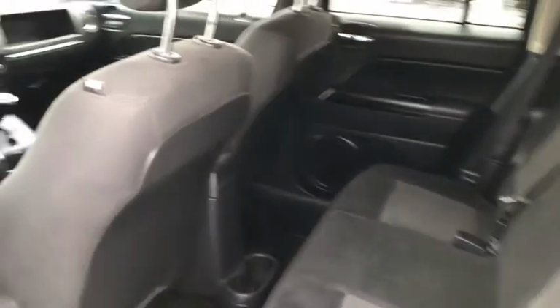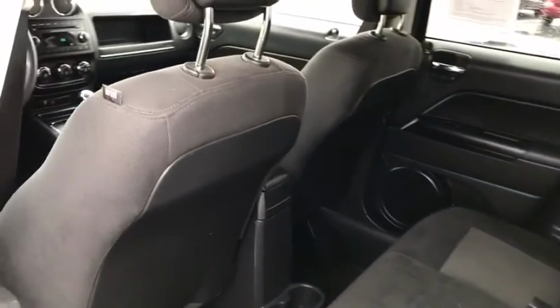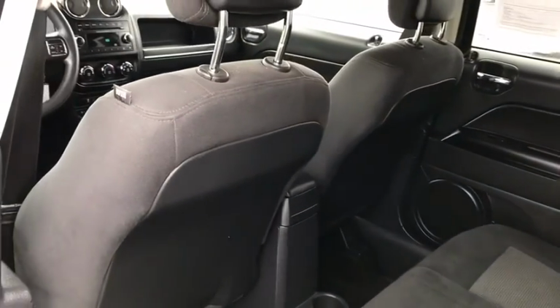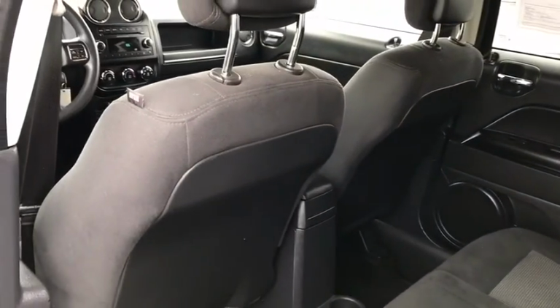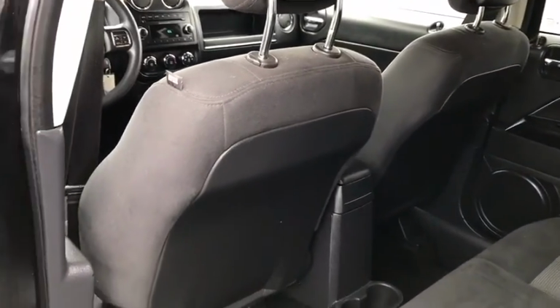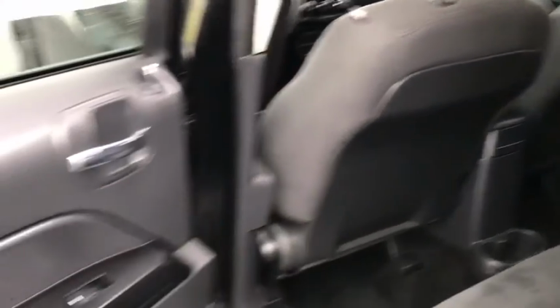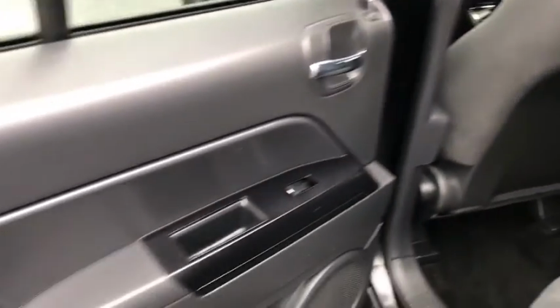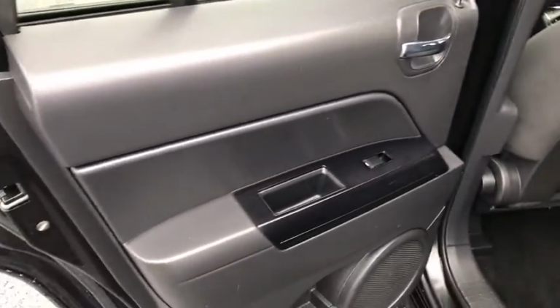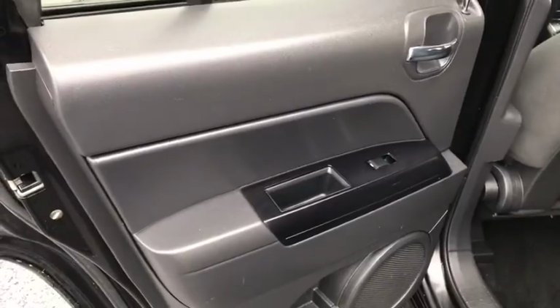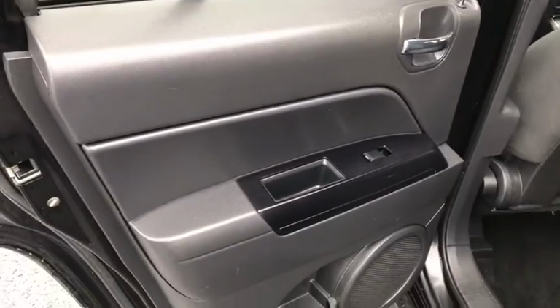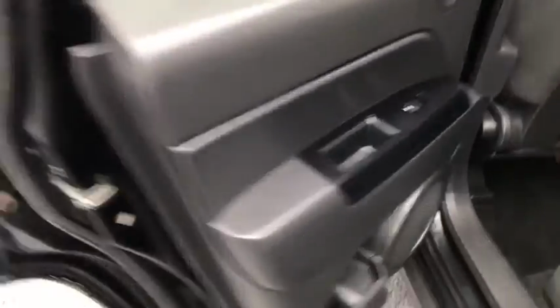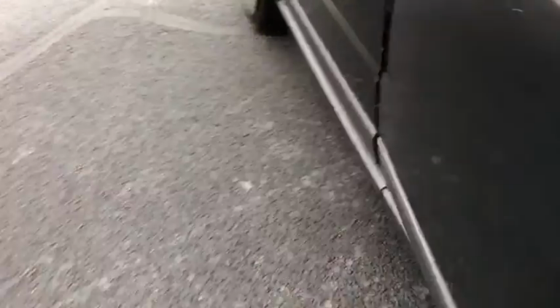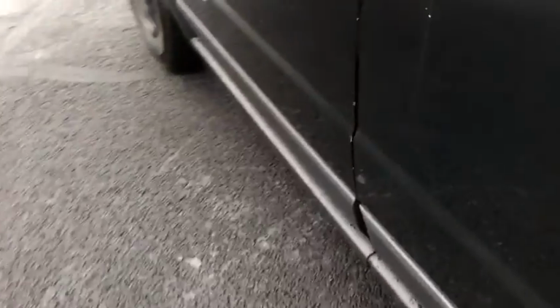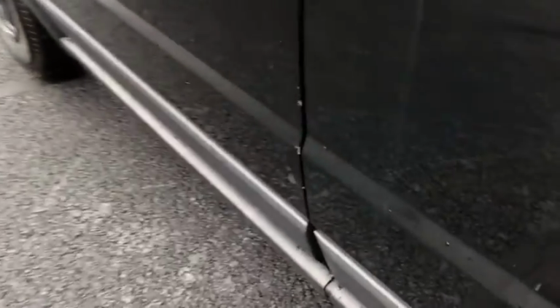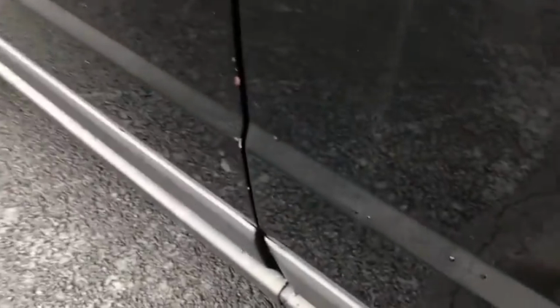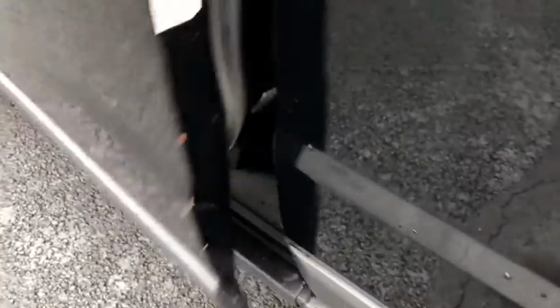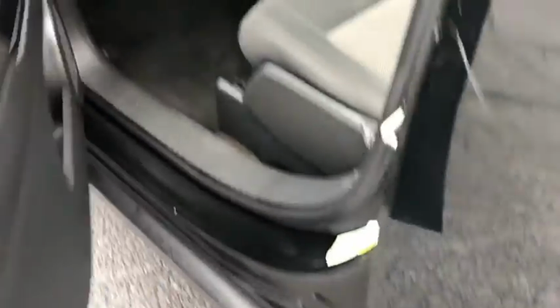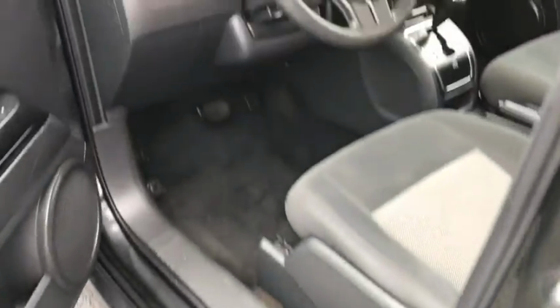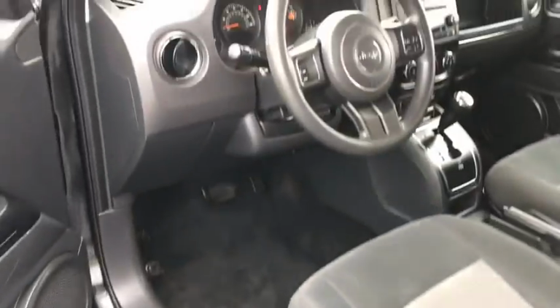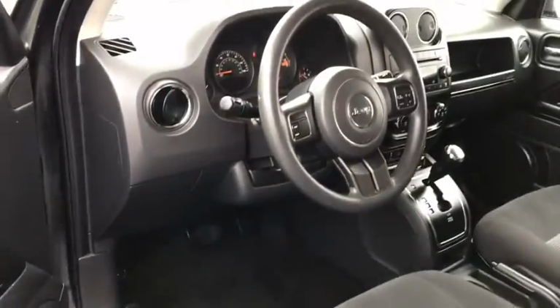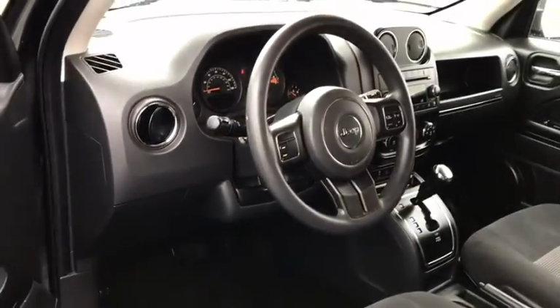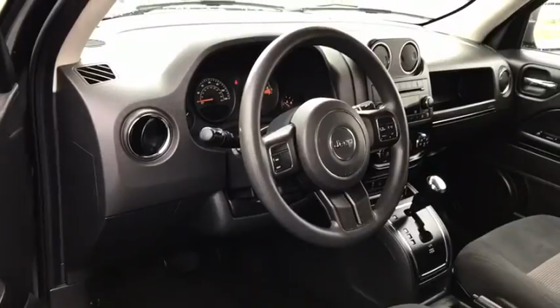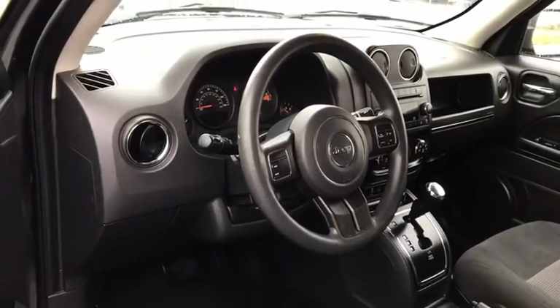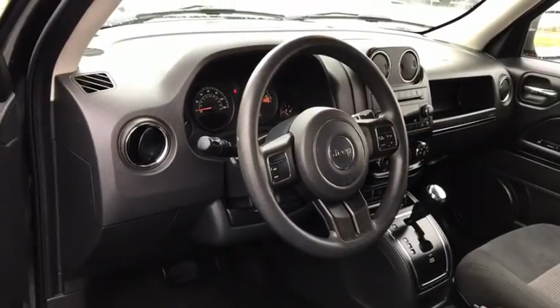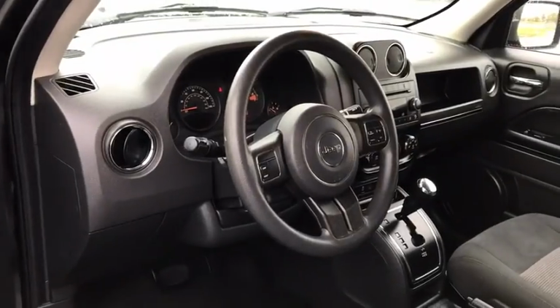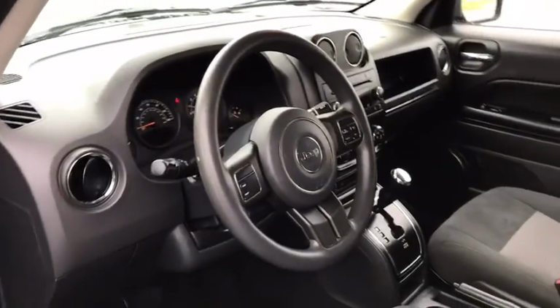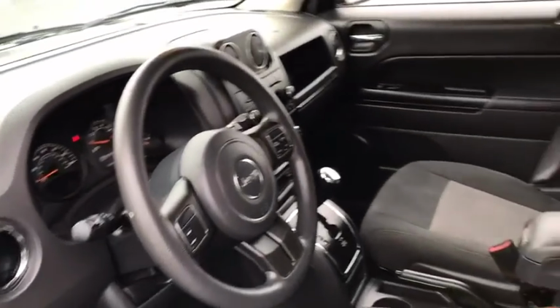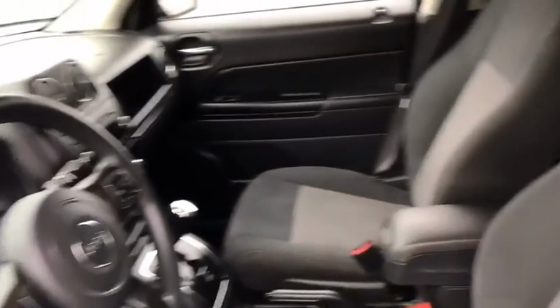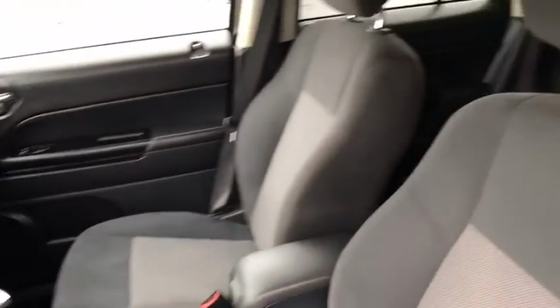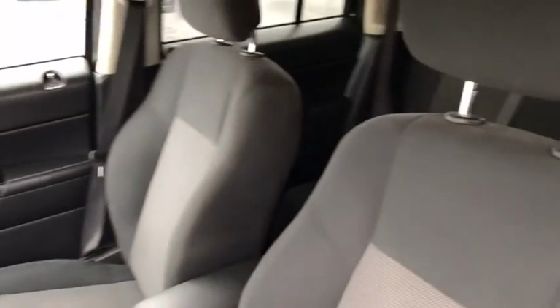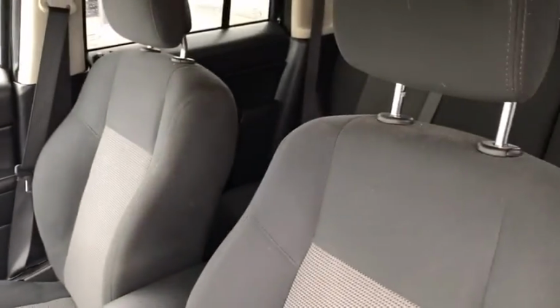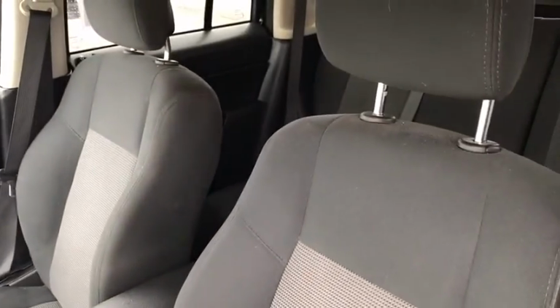Driver vanity mirror, front reading lamps, tilt steering wheel, front bucket seats, passenger vanity mirror, speed control. Take this vehicle for a spin and see why so many shoppers are now proud owners.